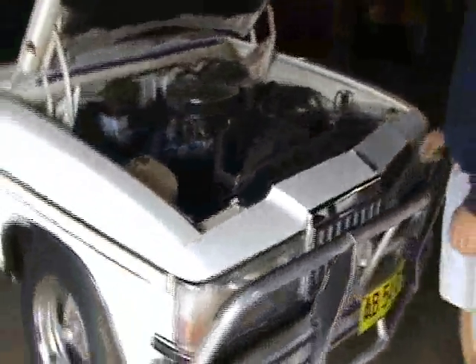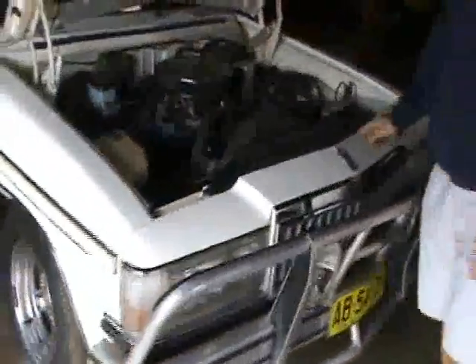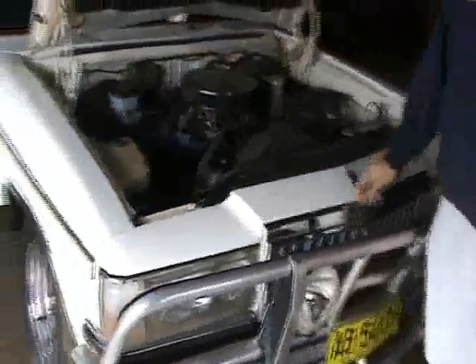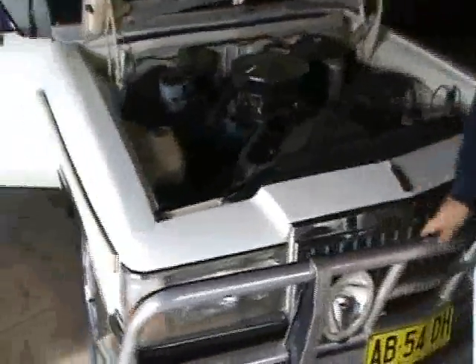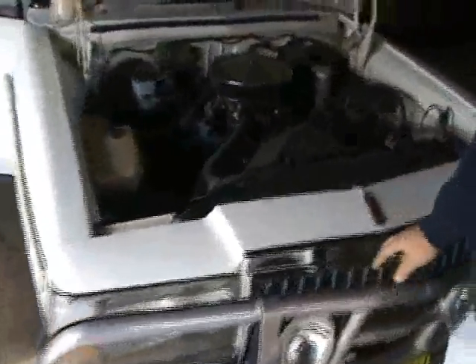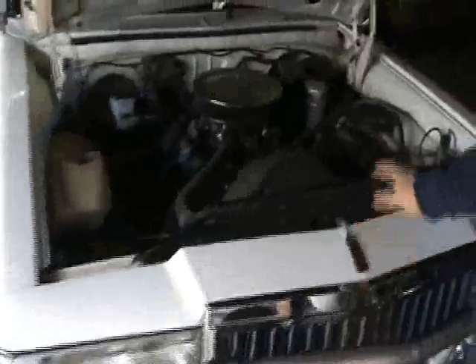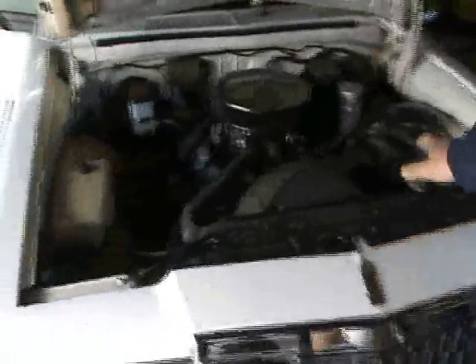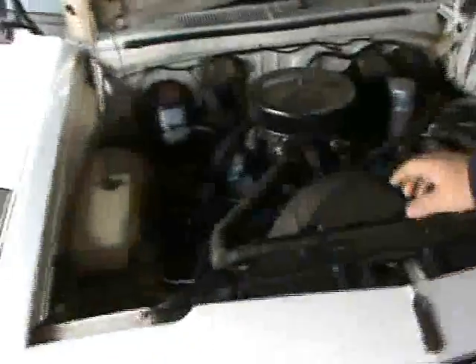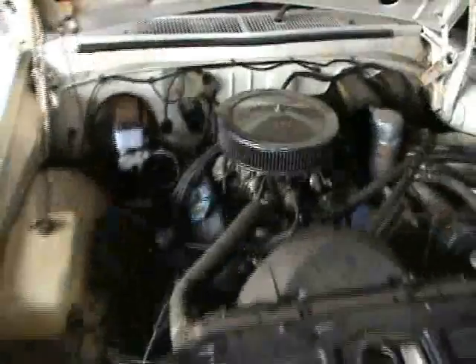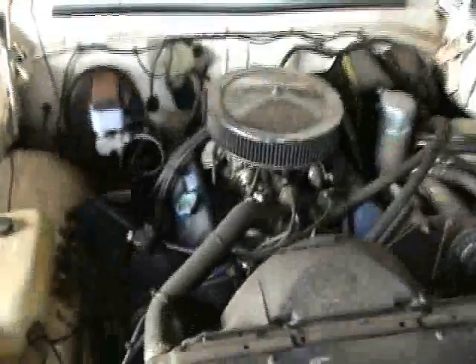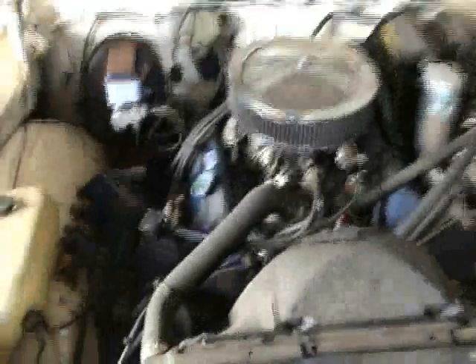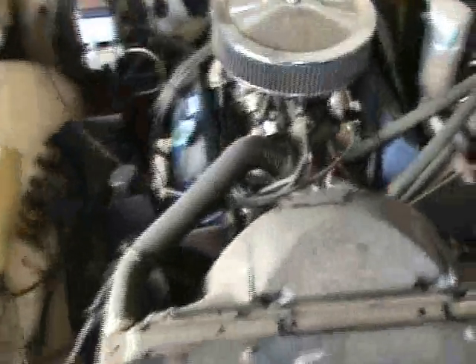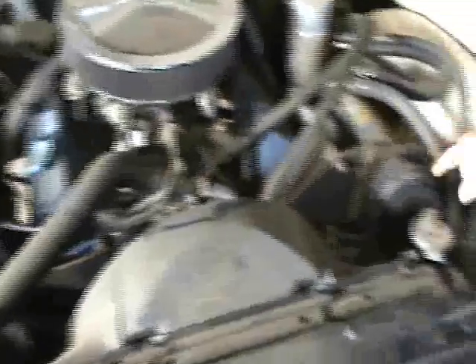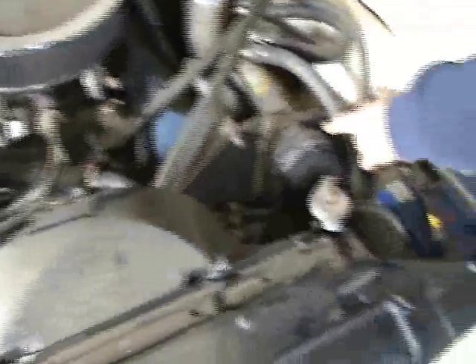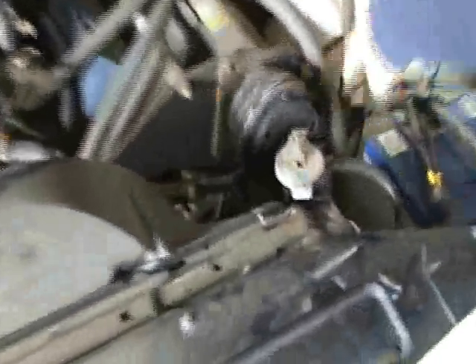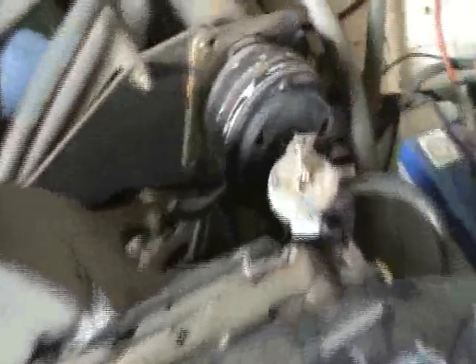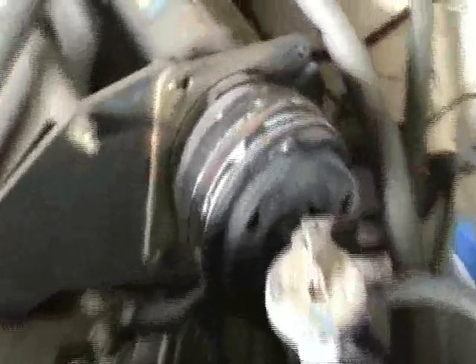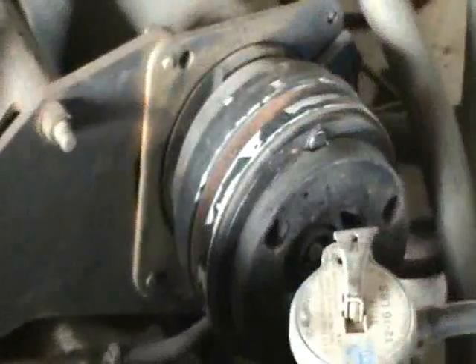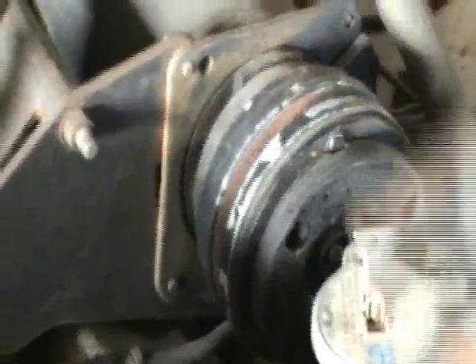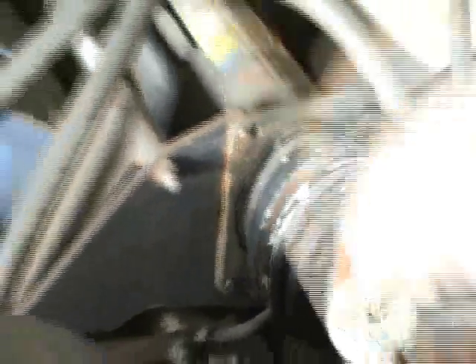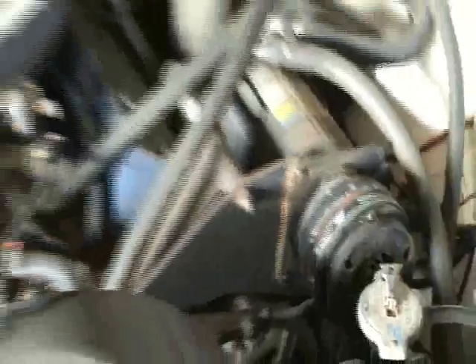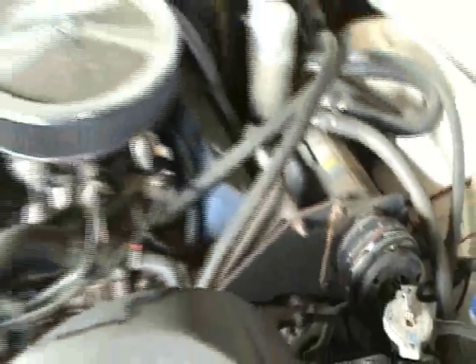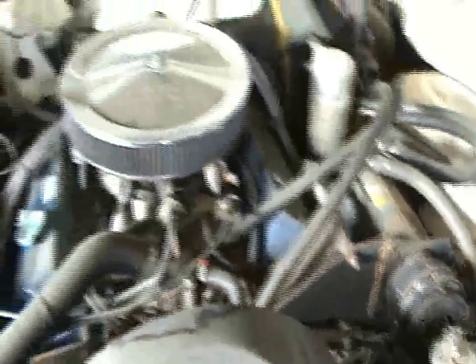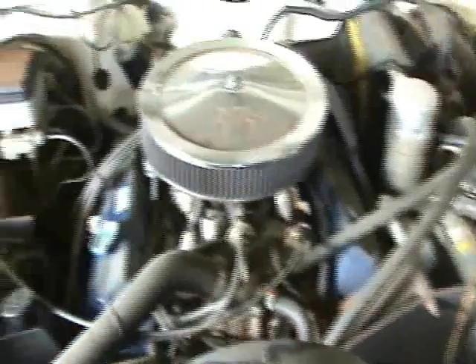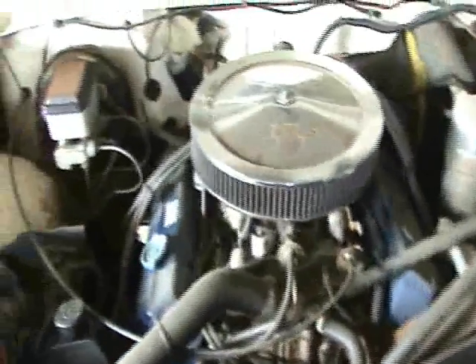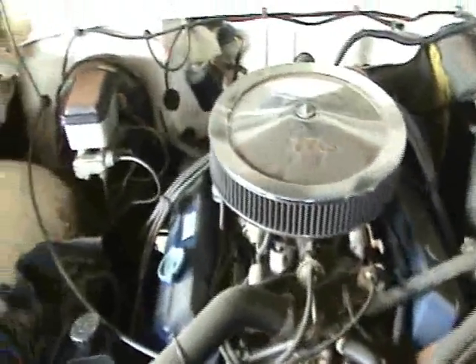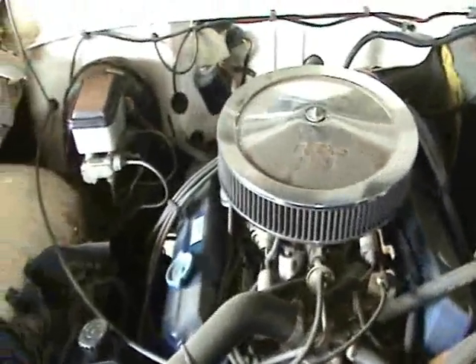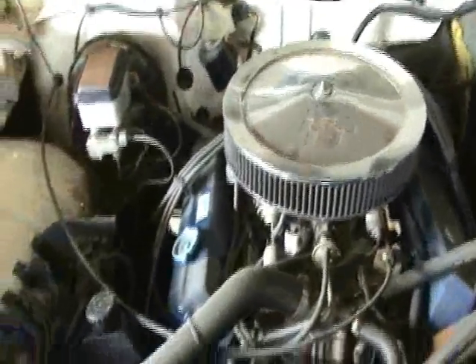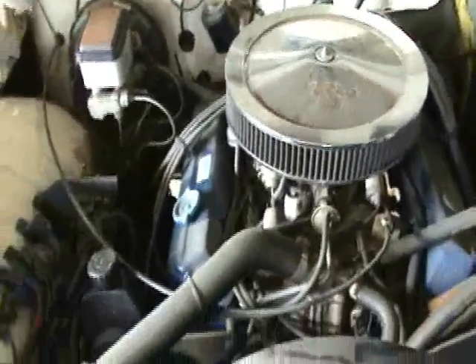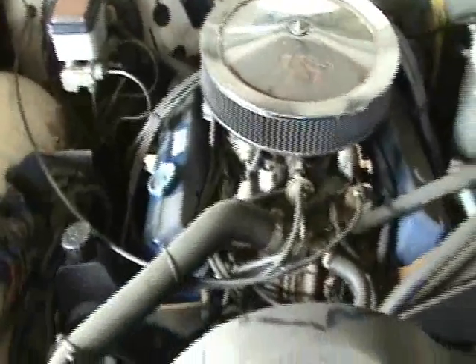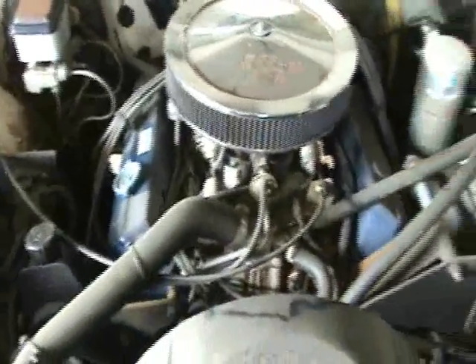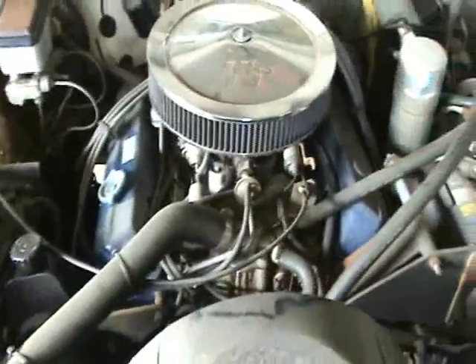Engine runs really good. It's got power steering, air conditioning — I think he's got that build on it. It's got an air filter, really good, real quiet.